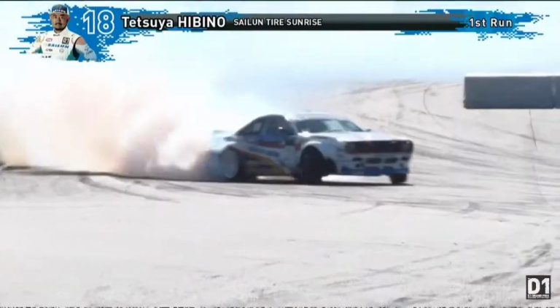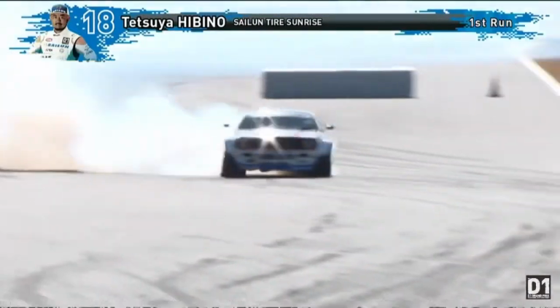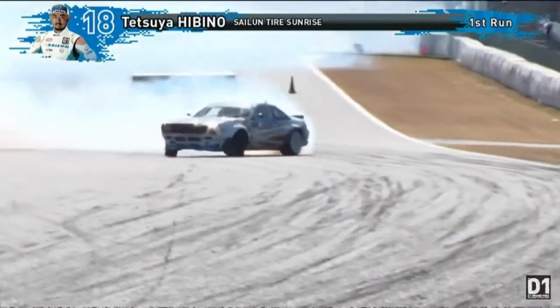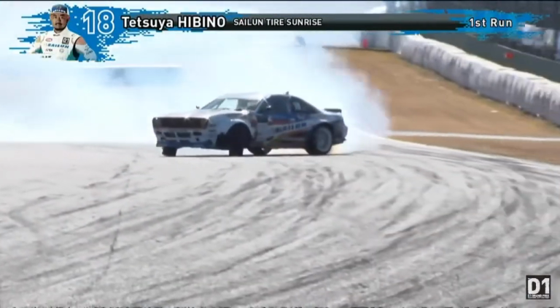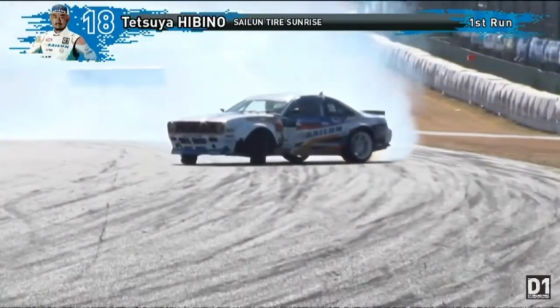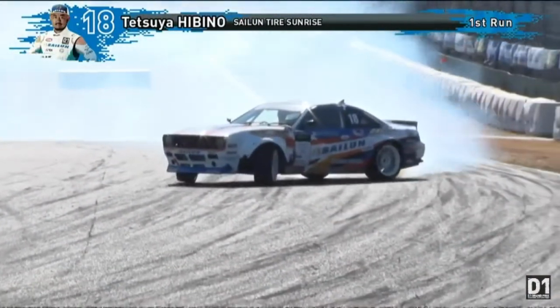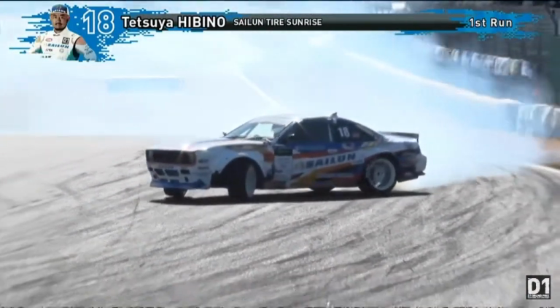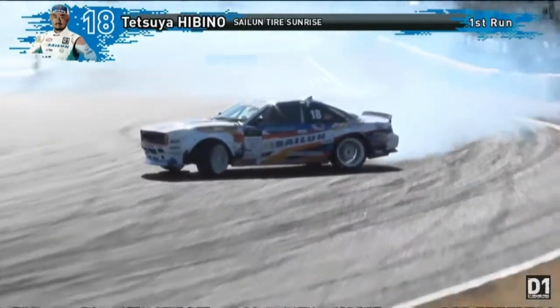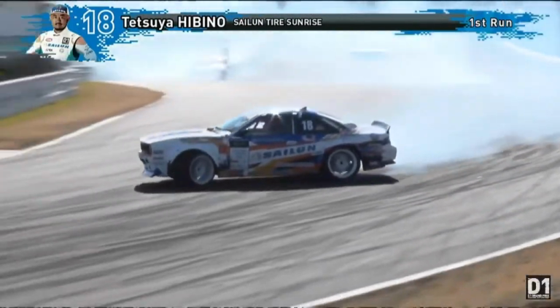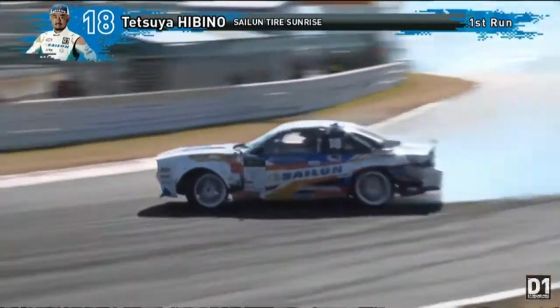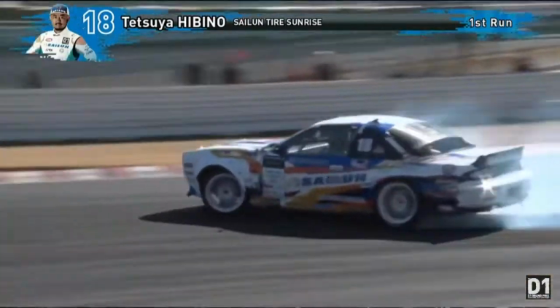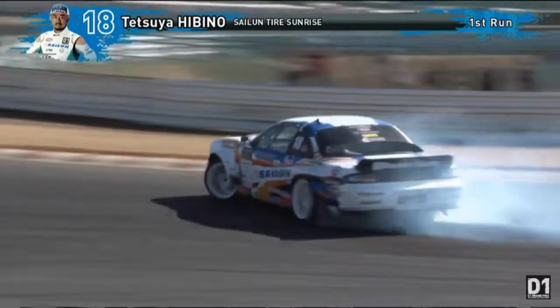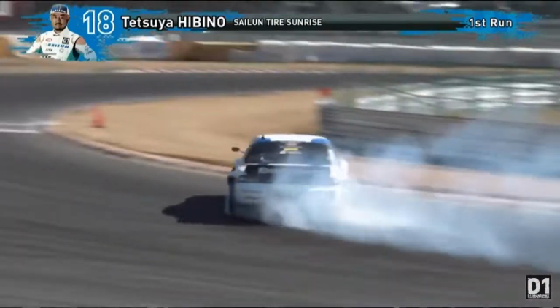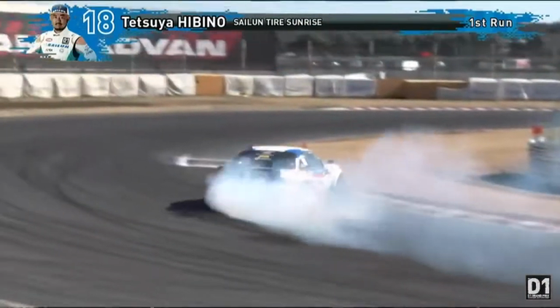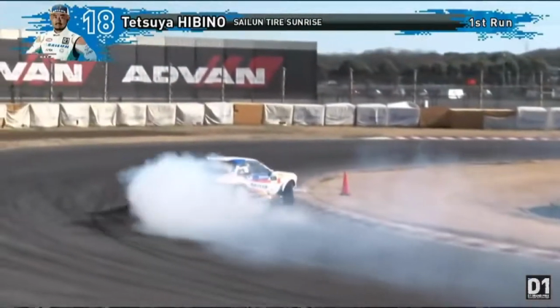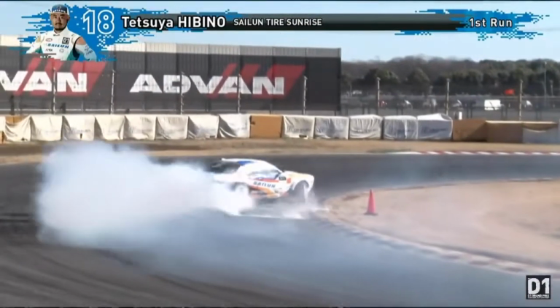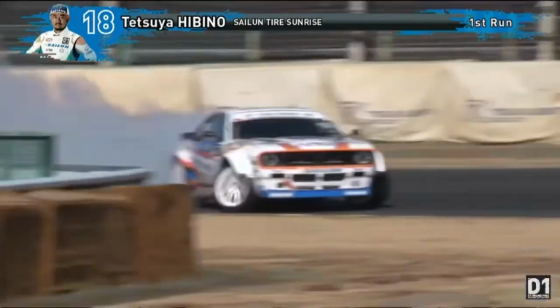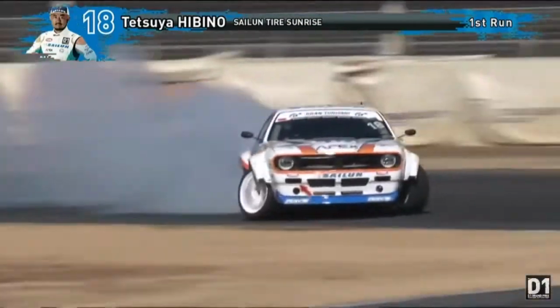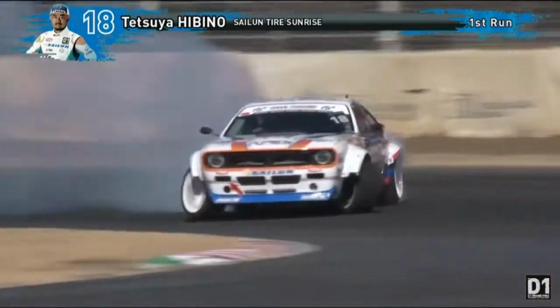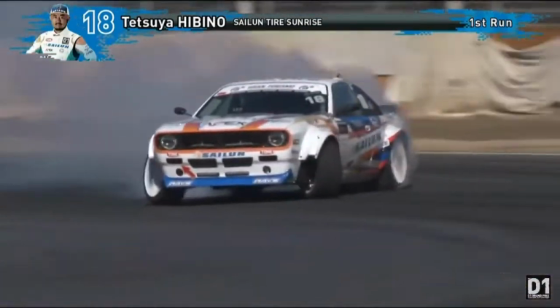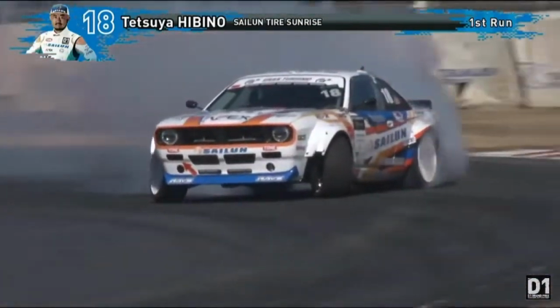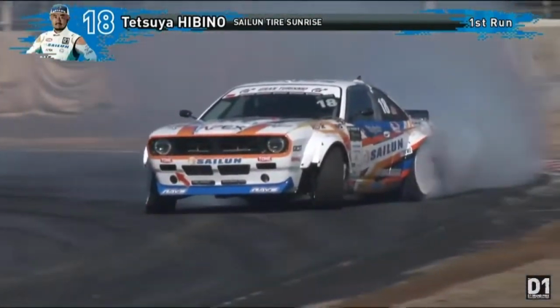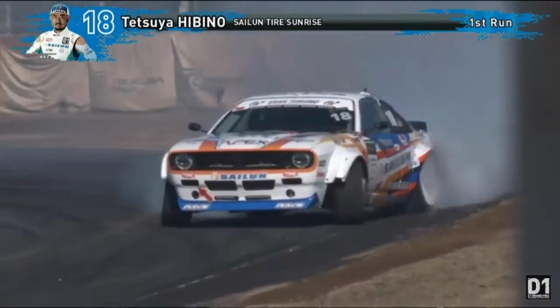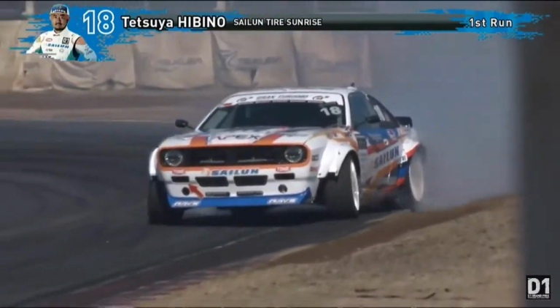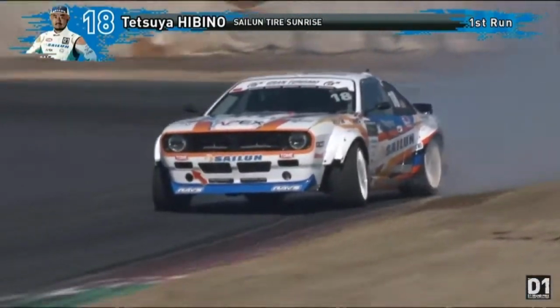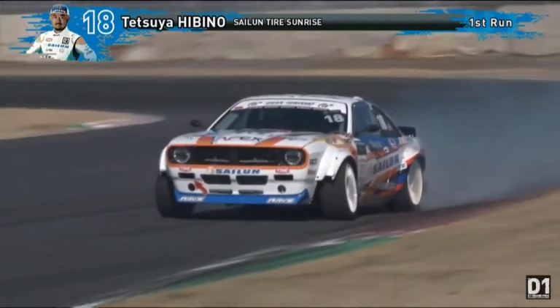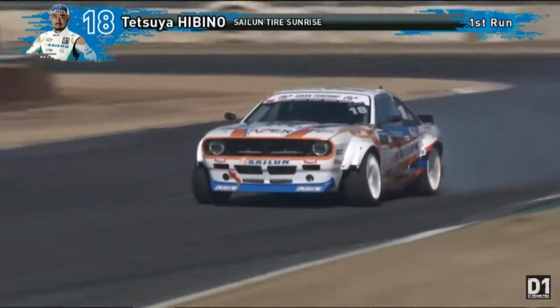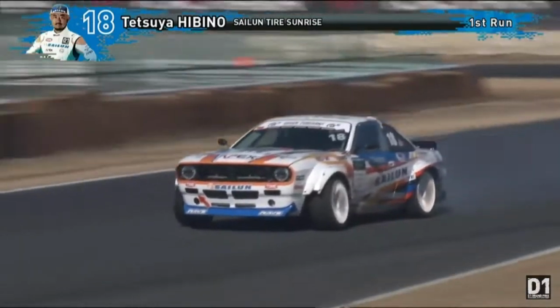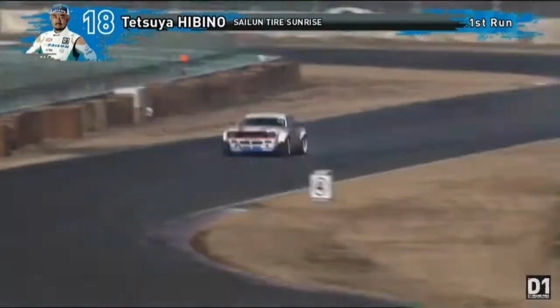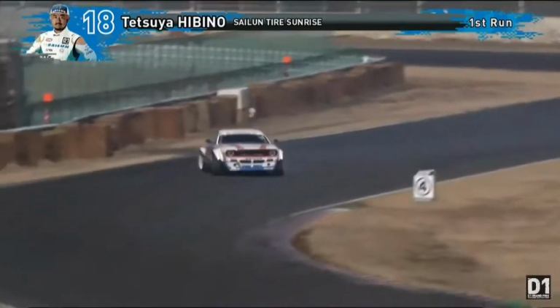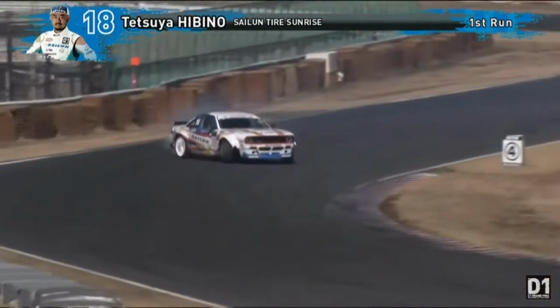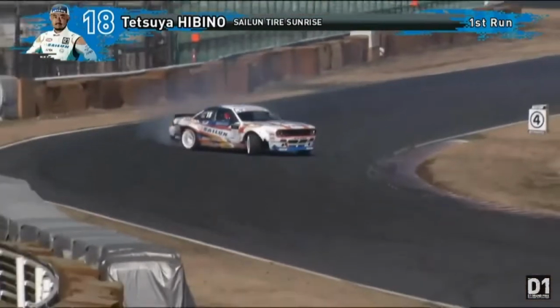Watch the angle here. Hardening acceleration, nice consistent angle, too. He flicked it and held it. This is good. Let's go. First part of the run, rock solid.